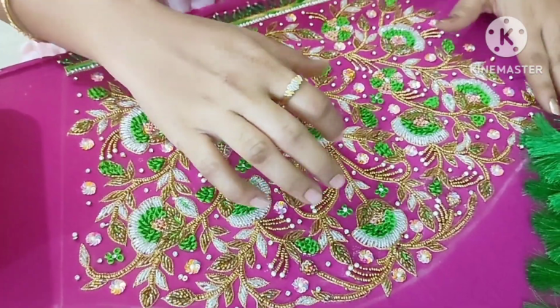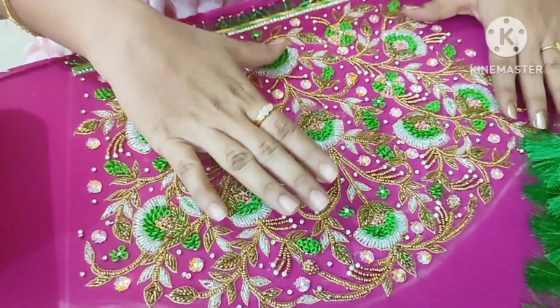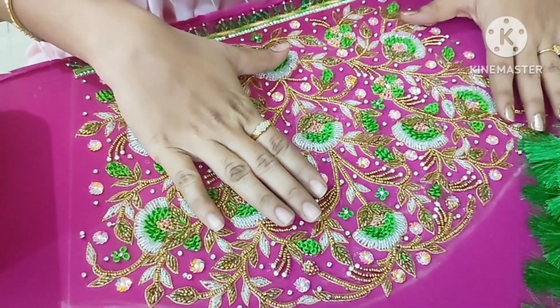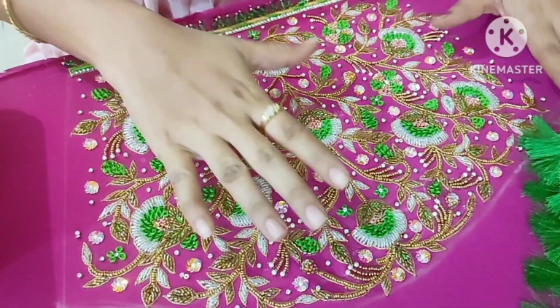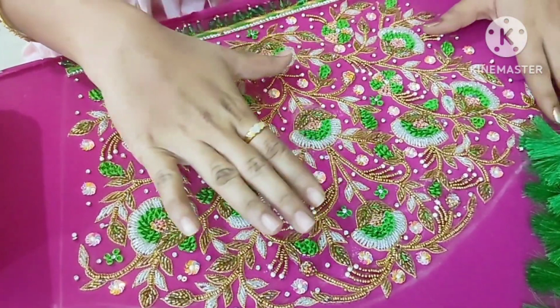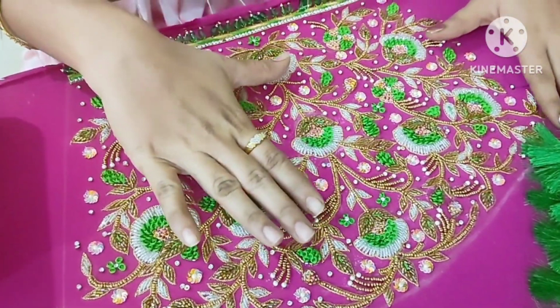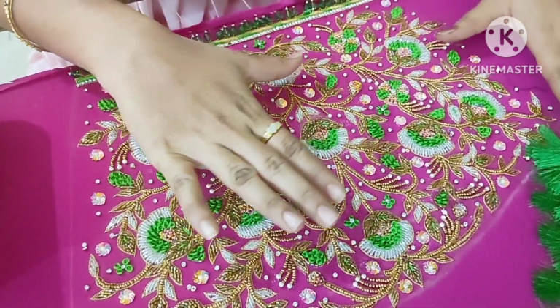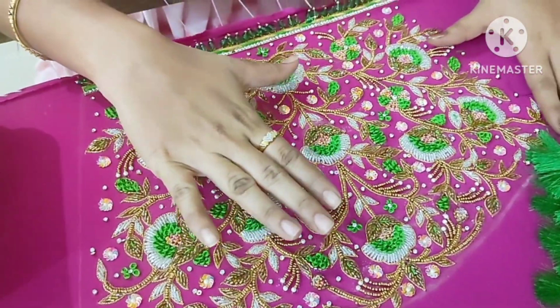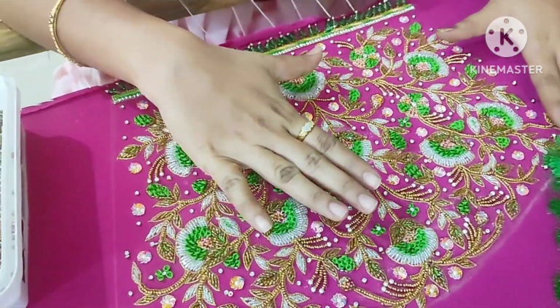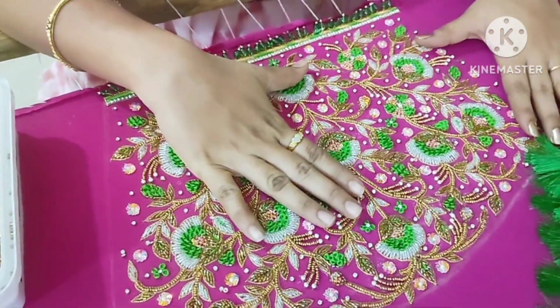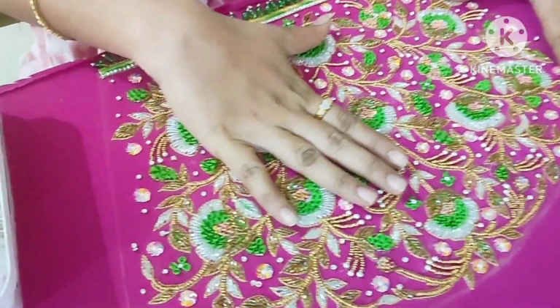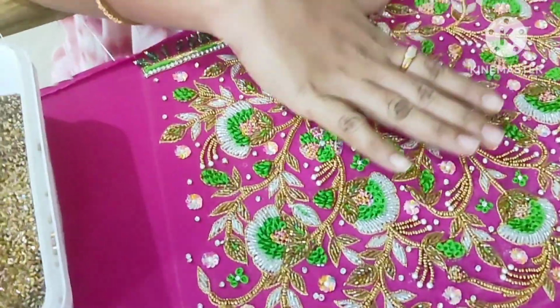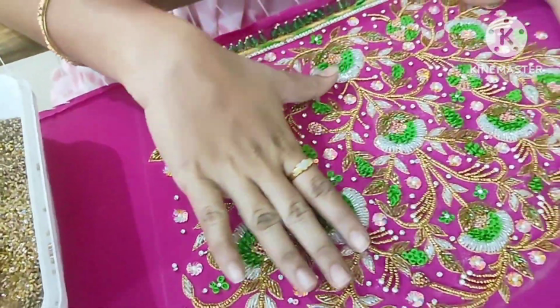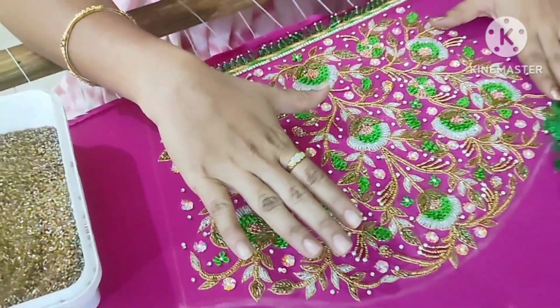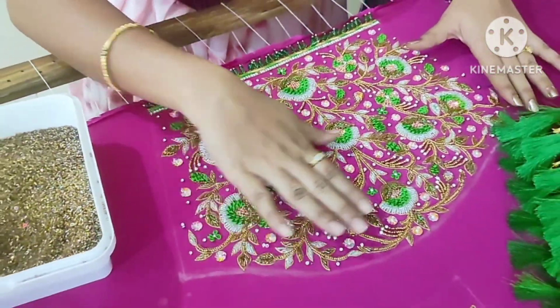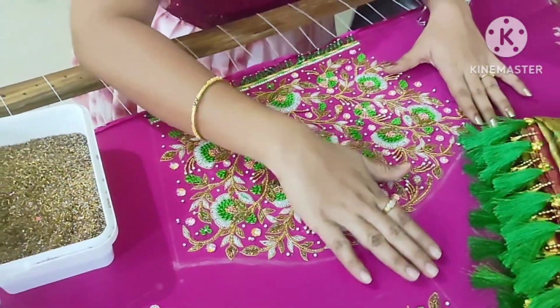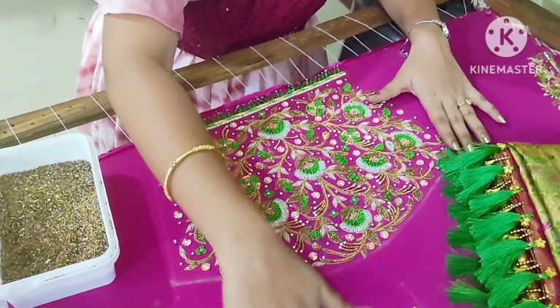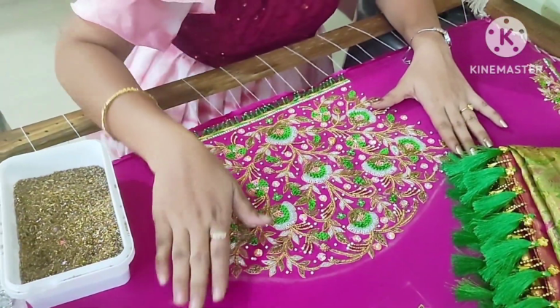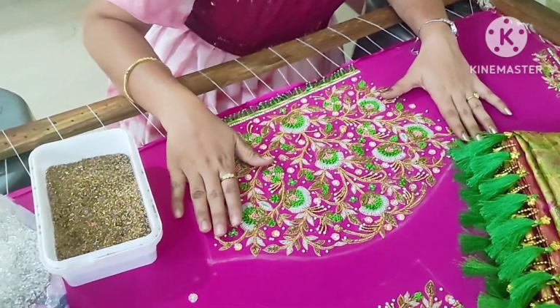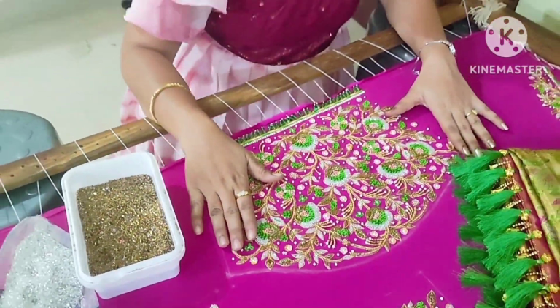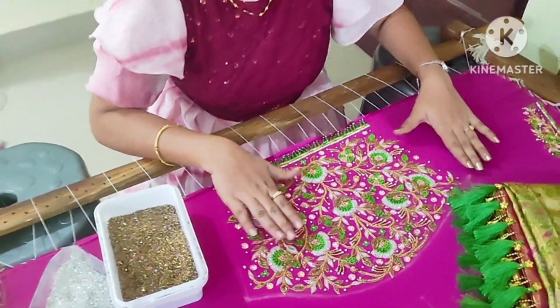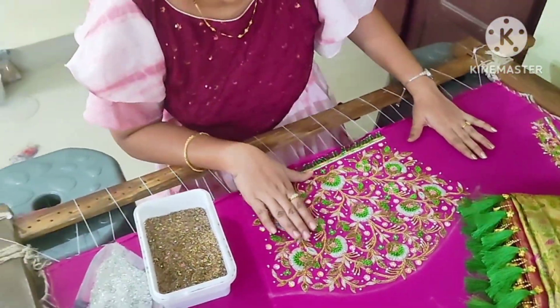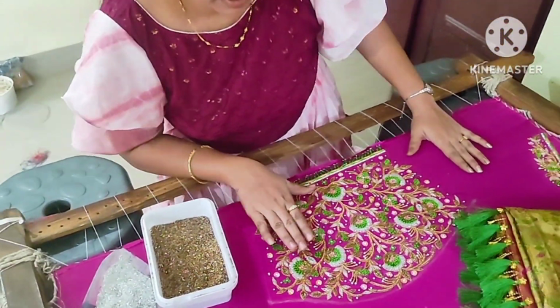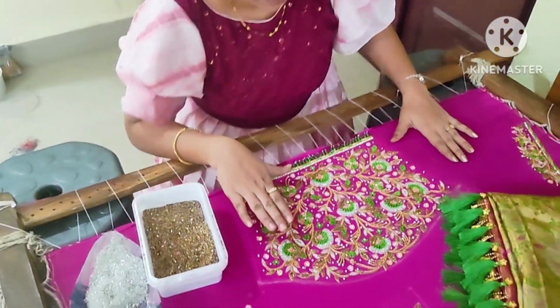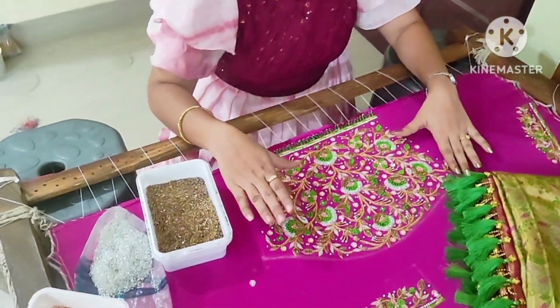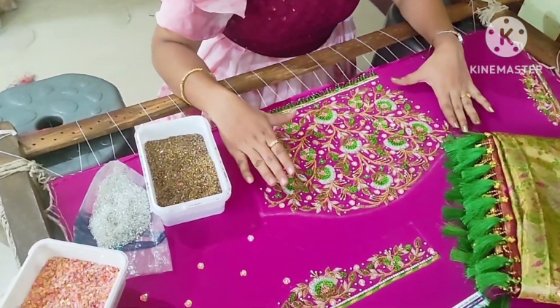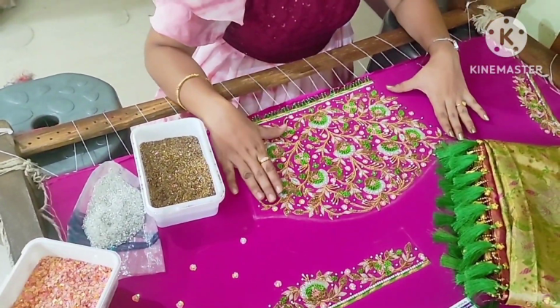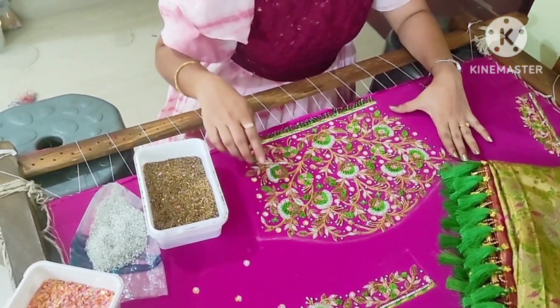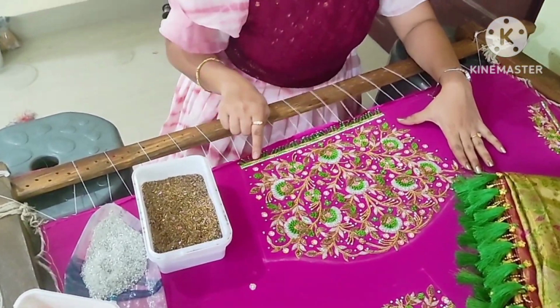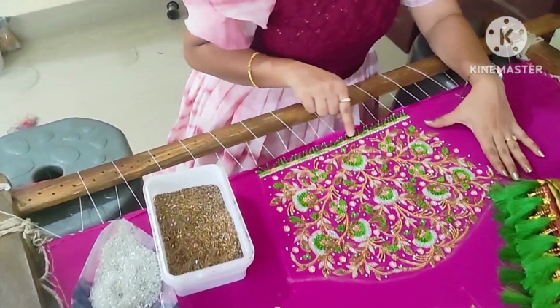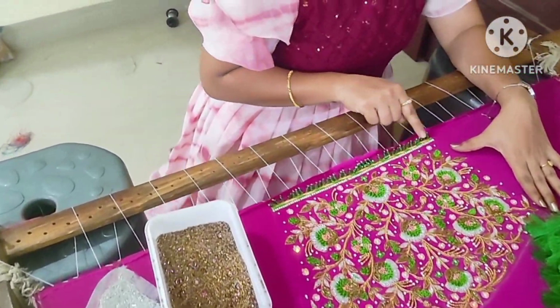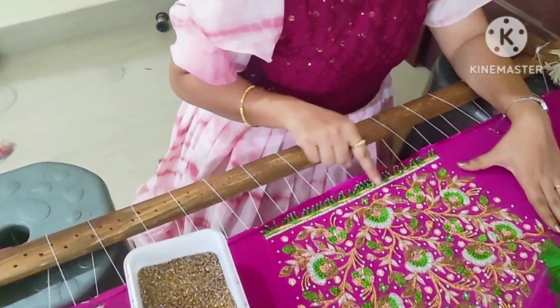I use cut beads for the hair. I use a bridal blouse. I use a tassel.